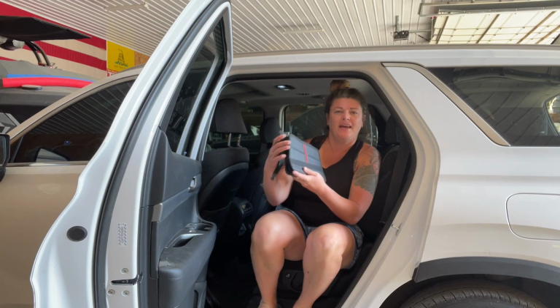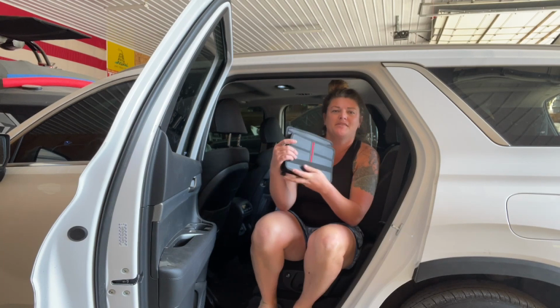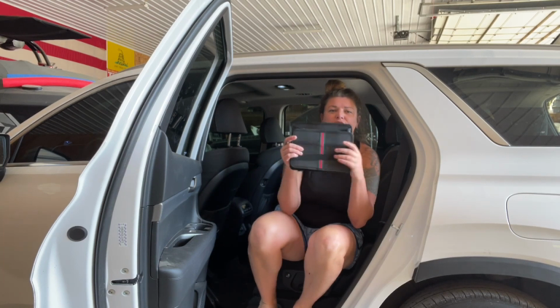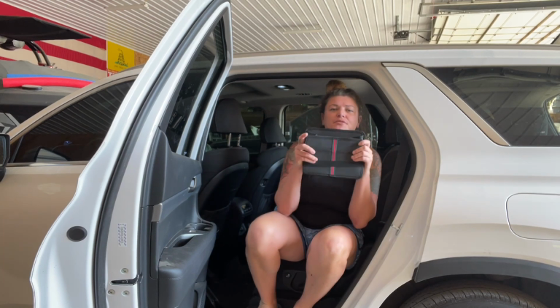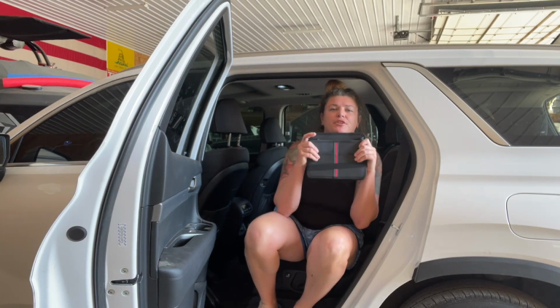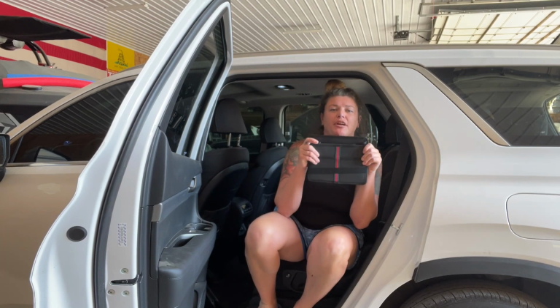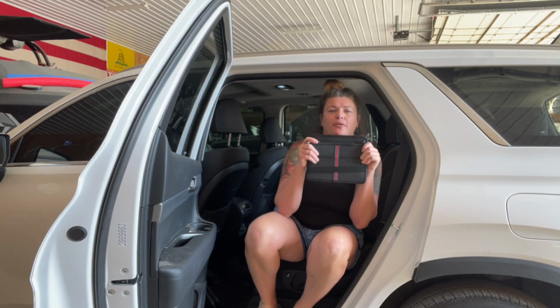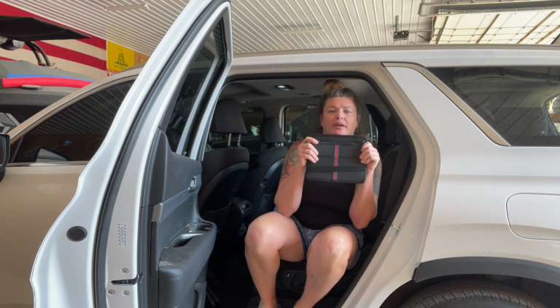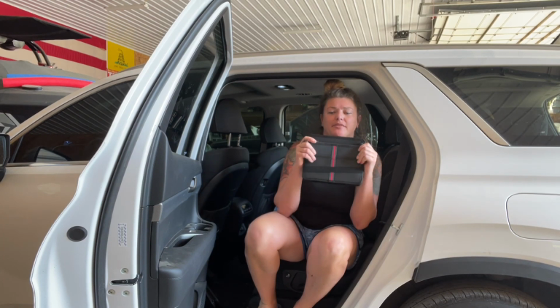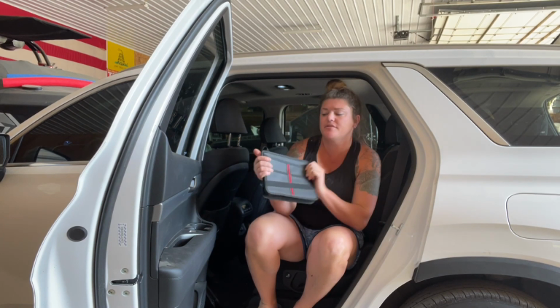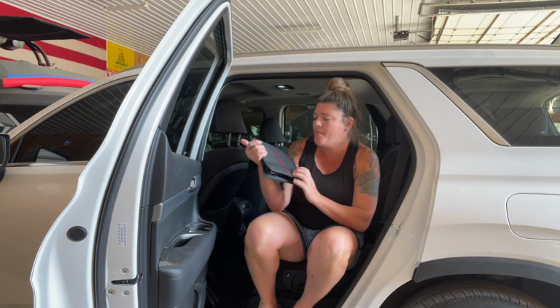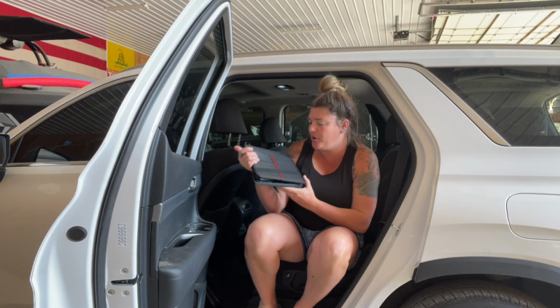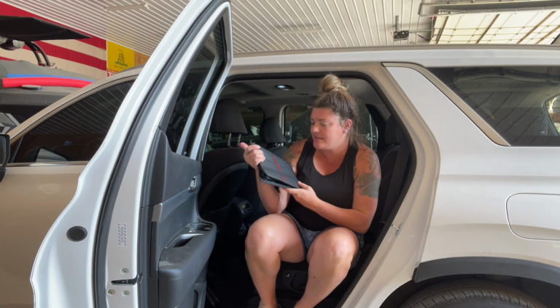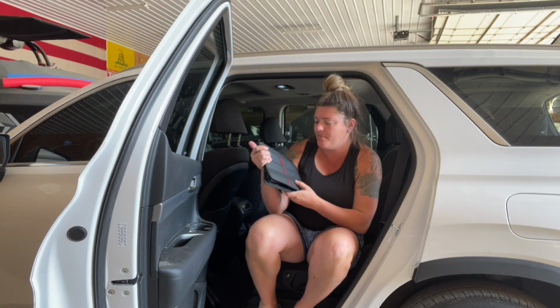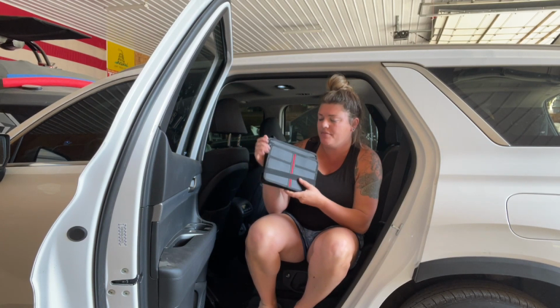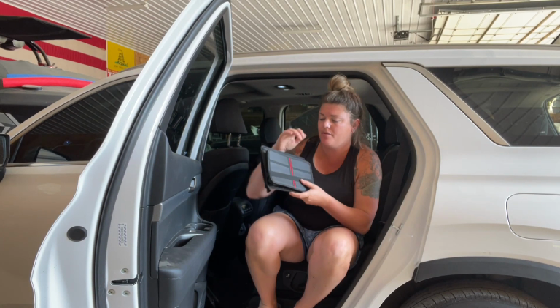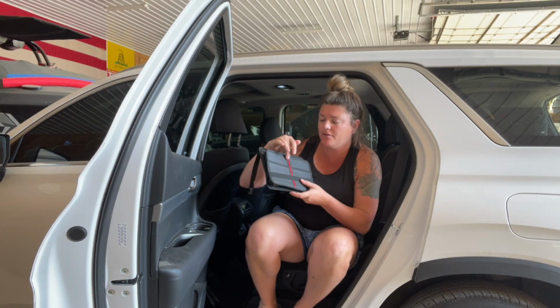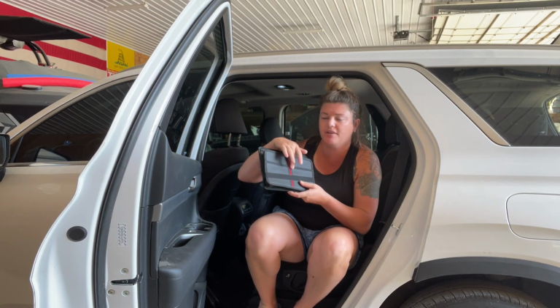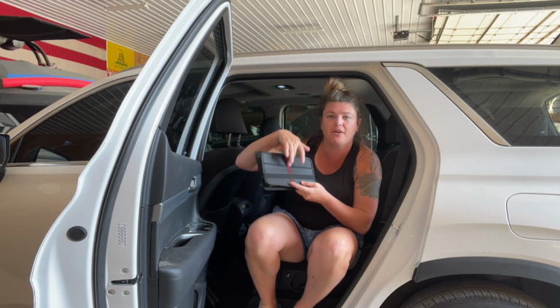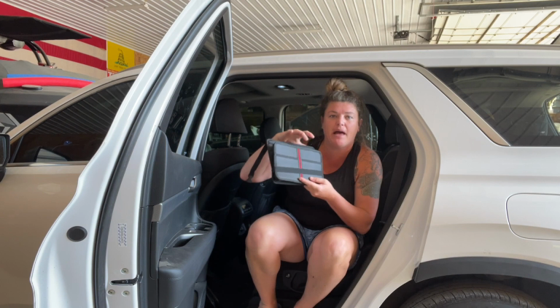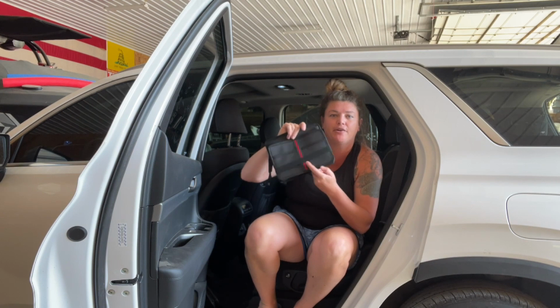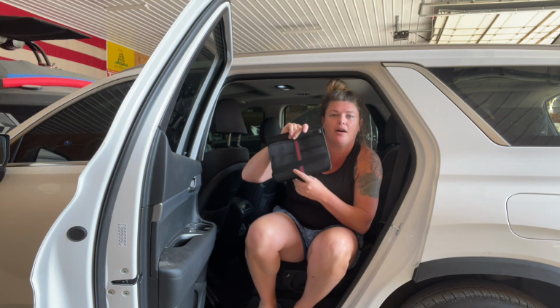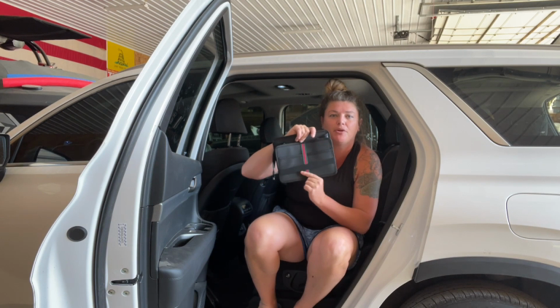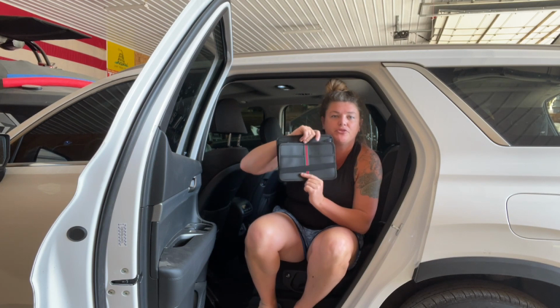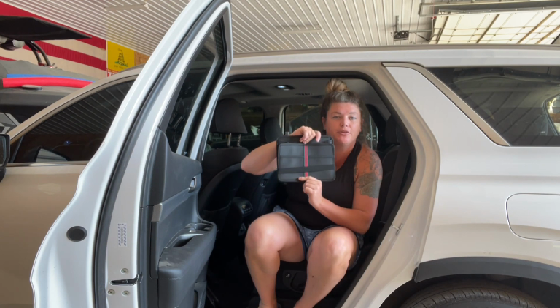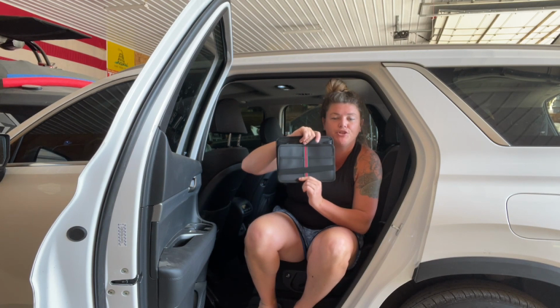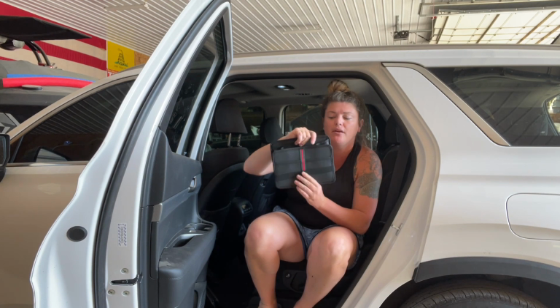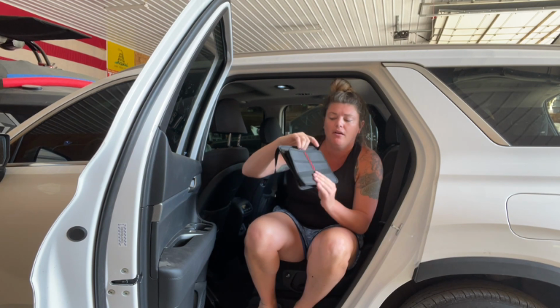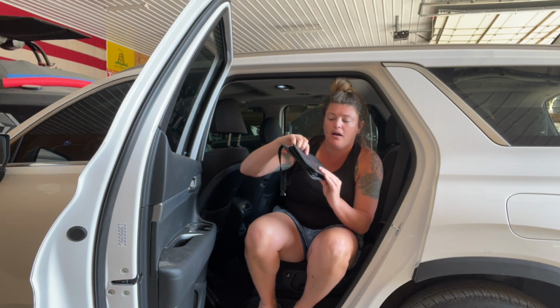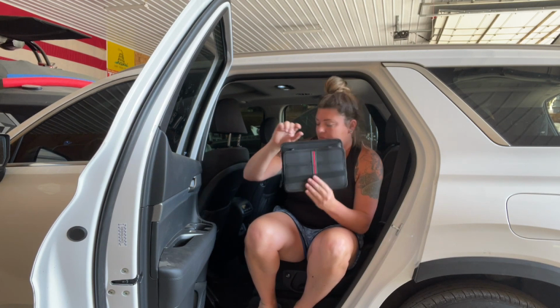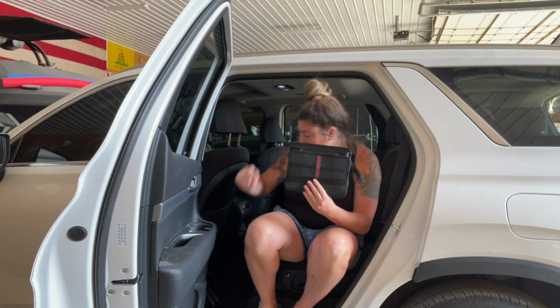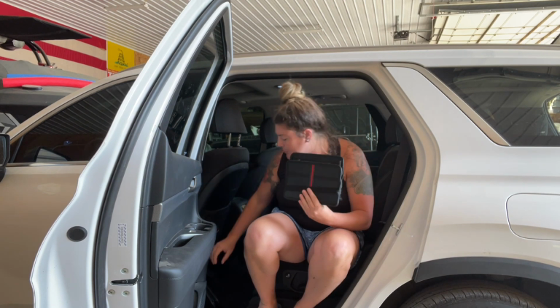Hey guys, so I just got these really great car organizers. I'm pretty excited about them. They come in a really fun pattern — it almost looks like Gucci. It's really cool.